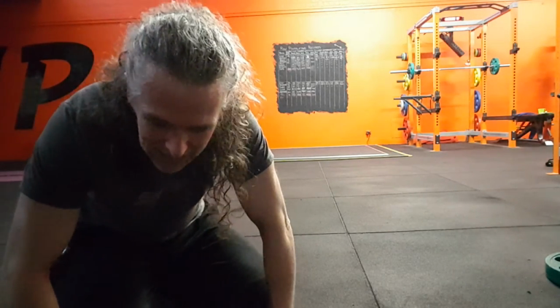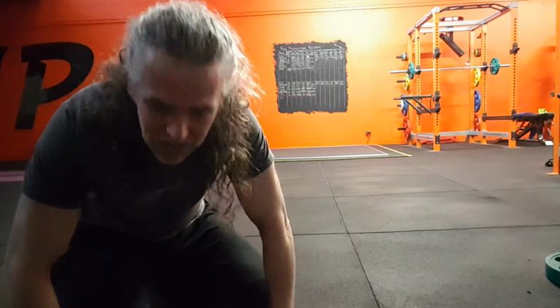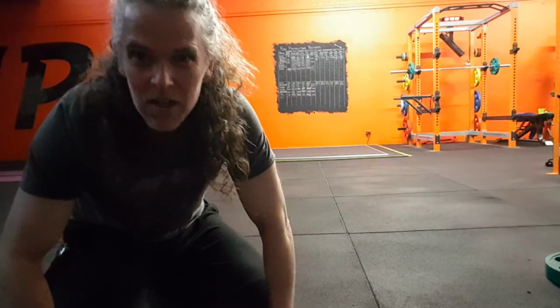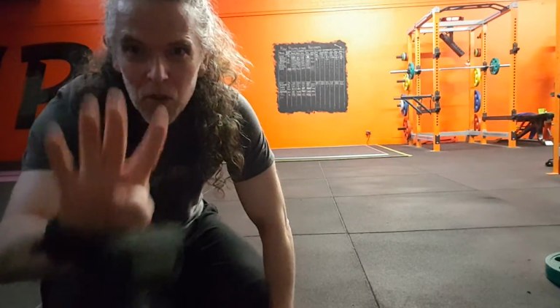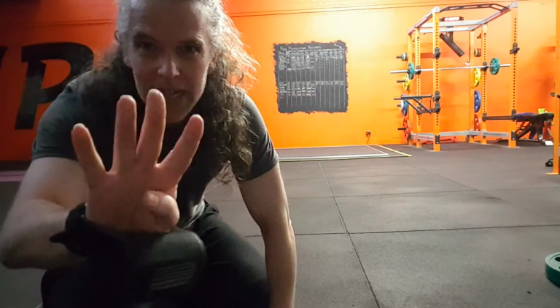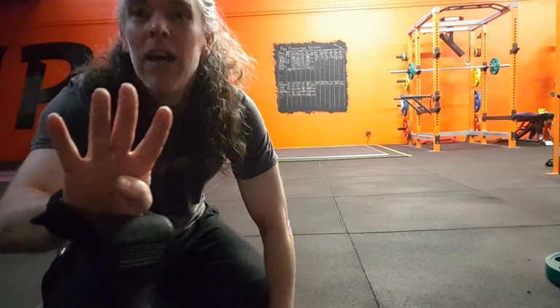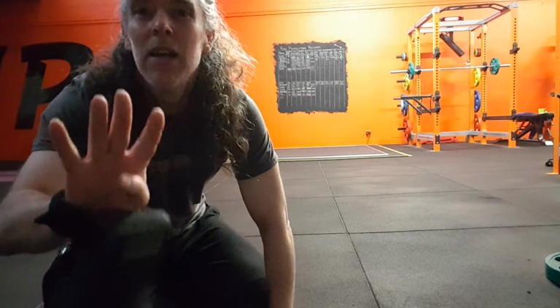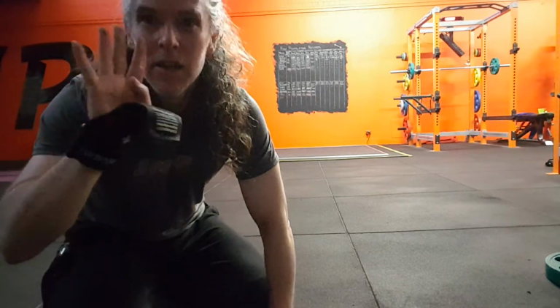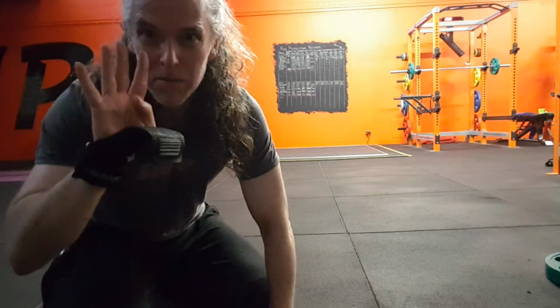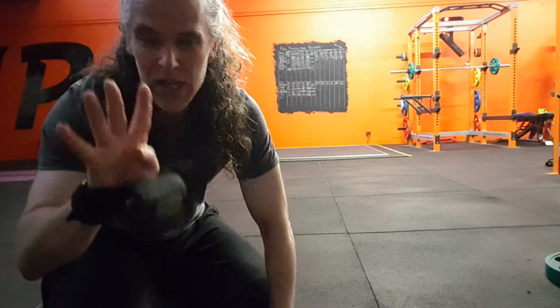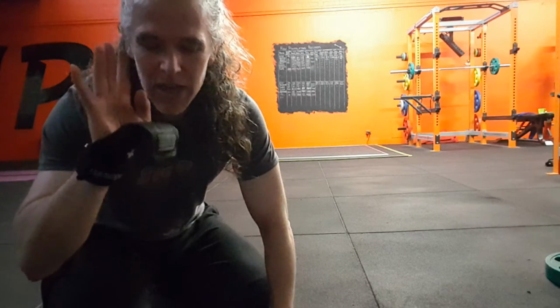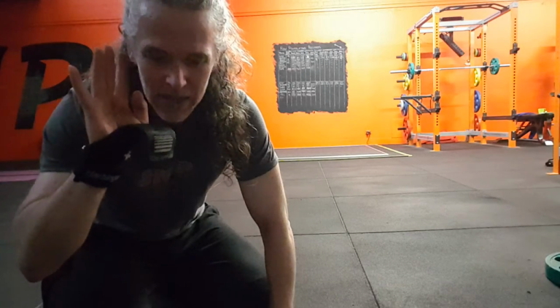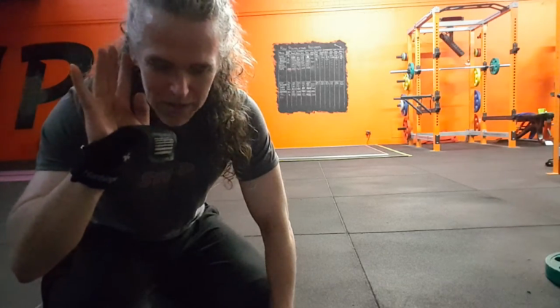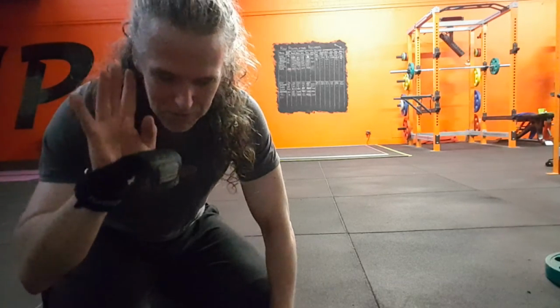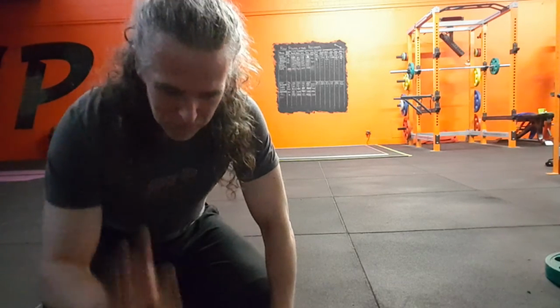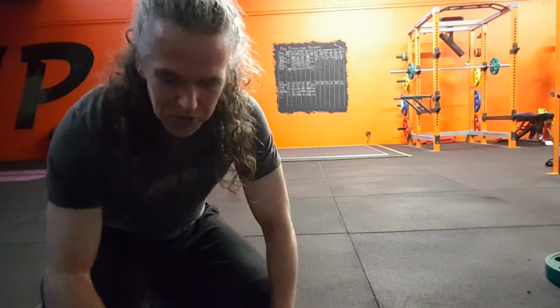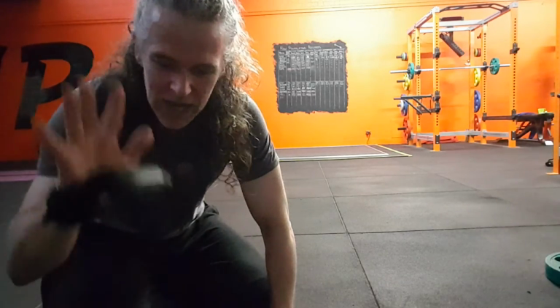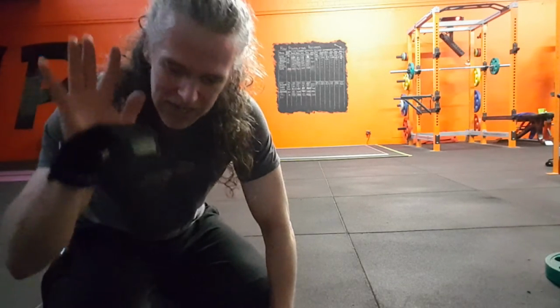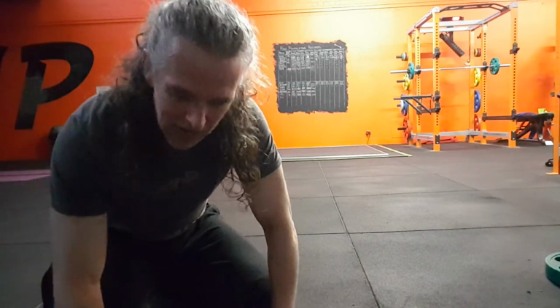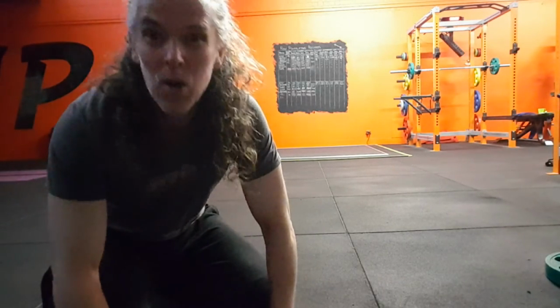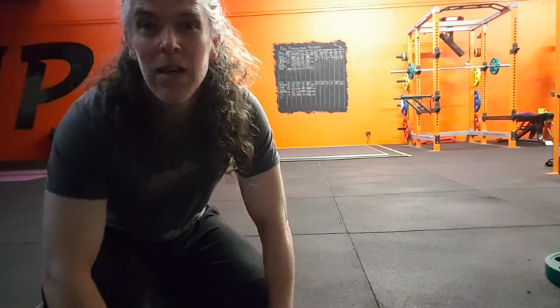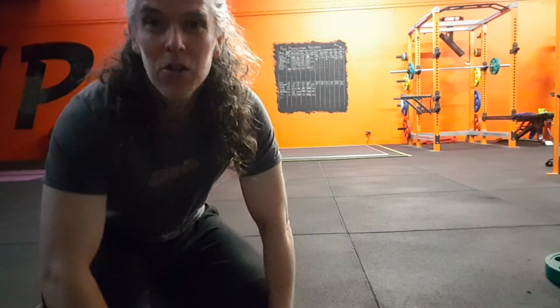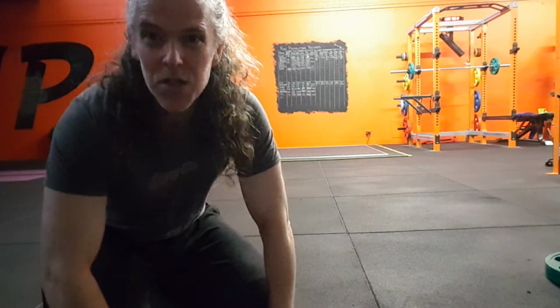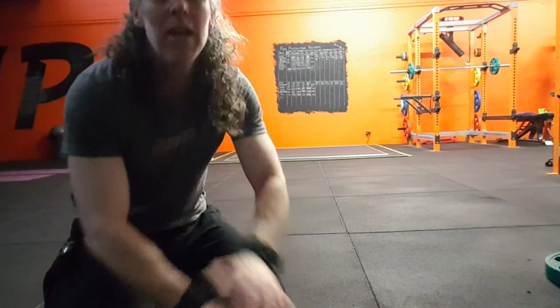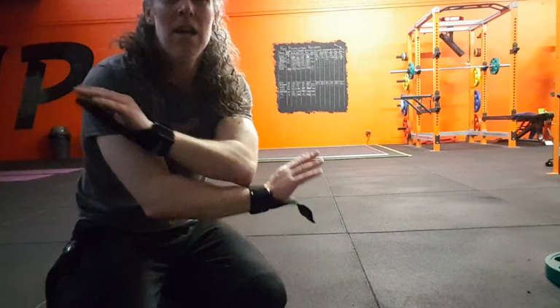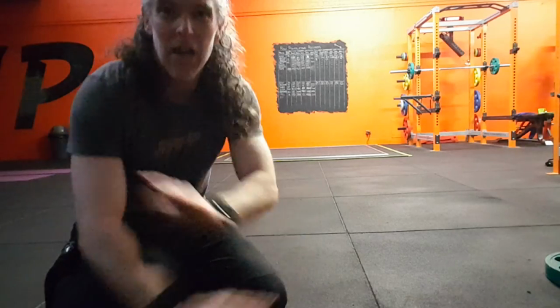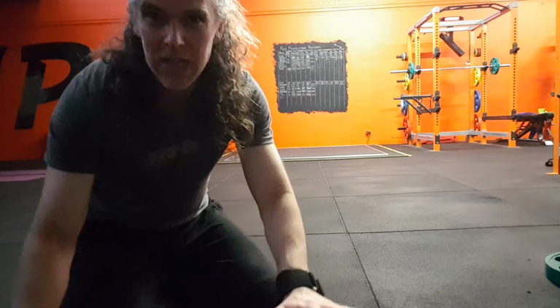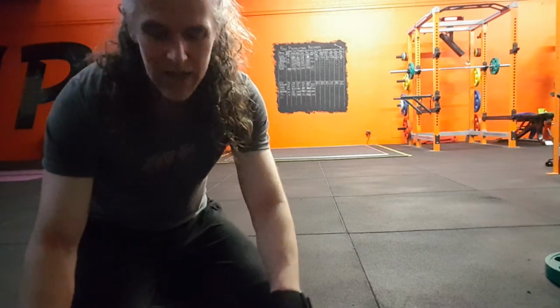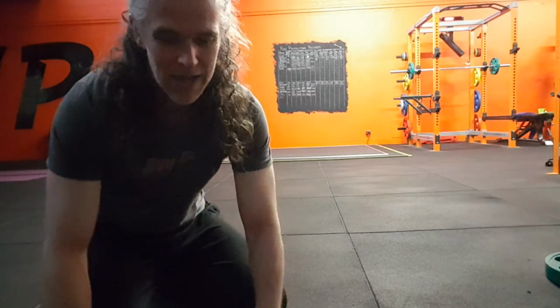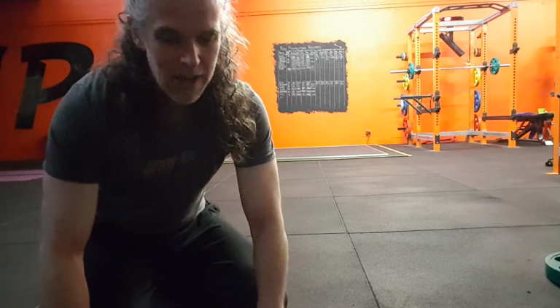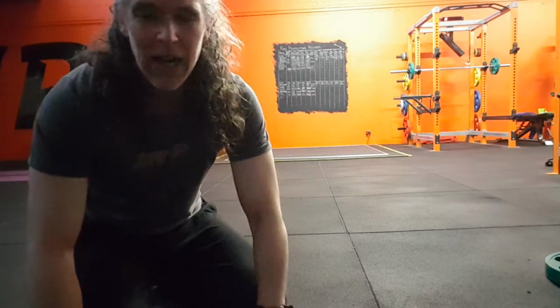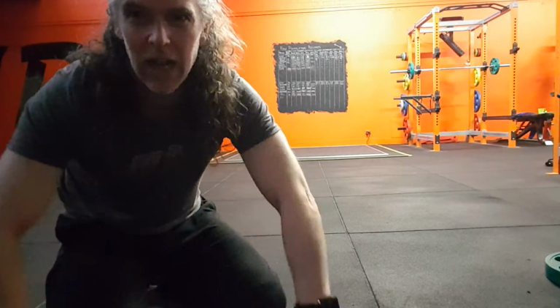Four sets — vertical cable crunches — and you are done. It is killer.